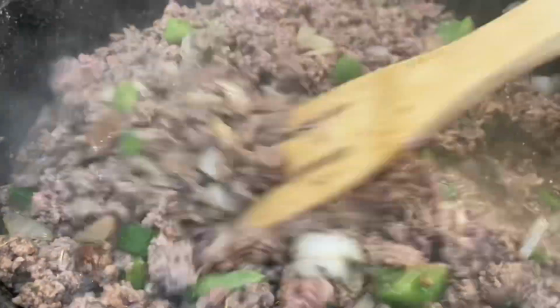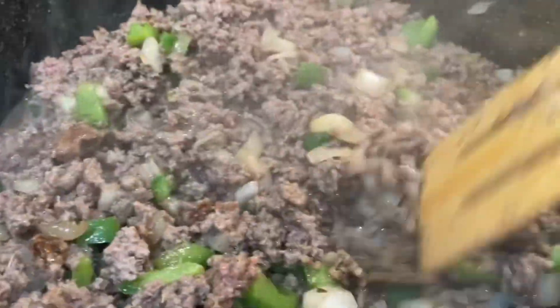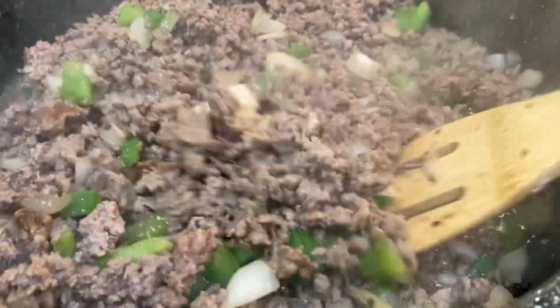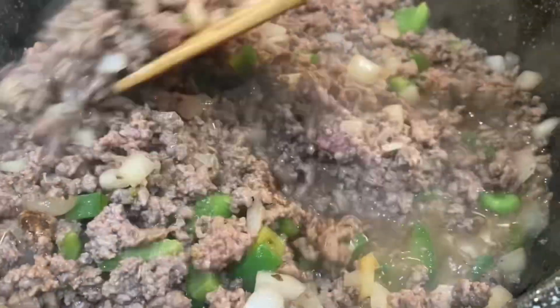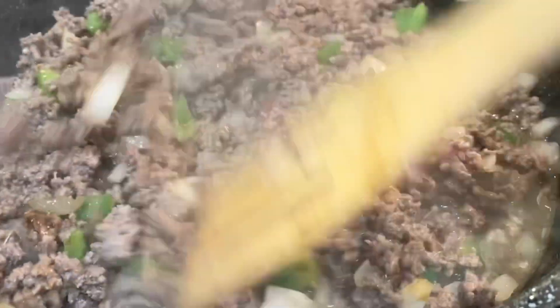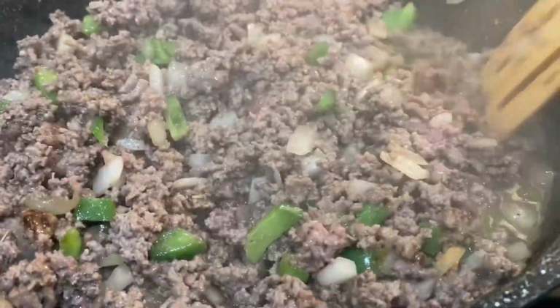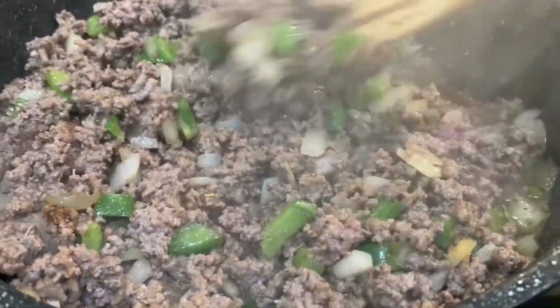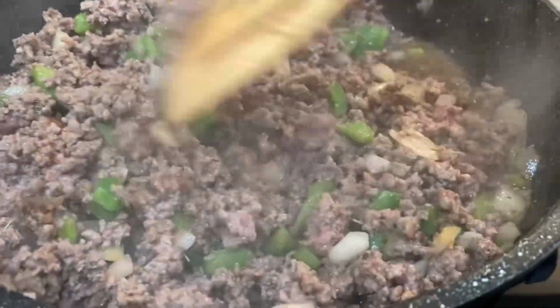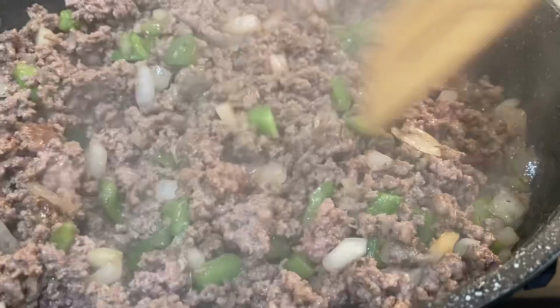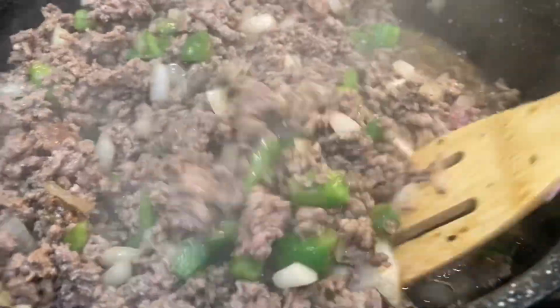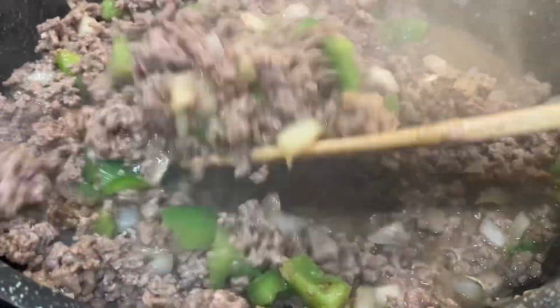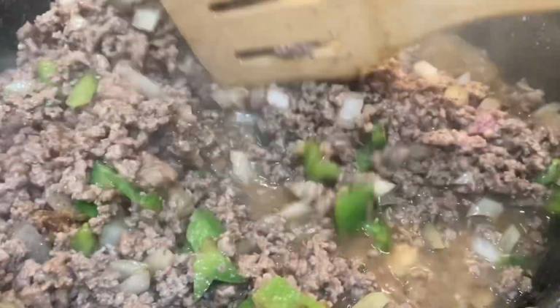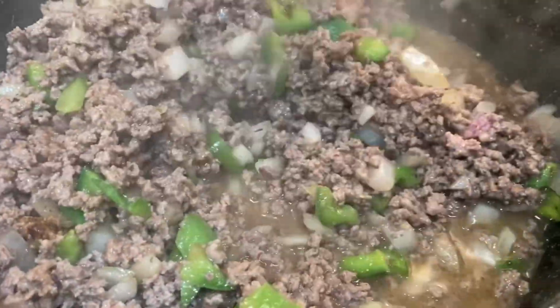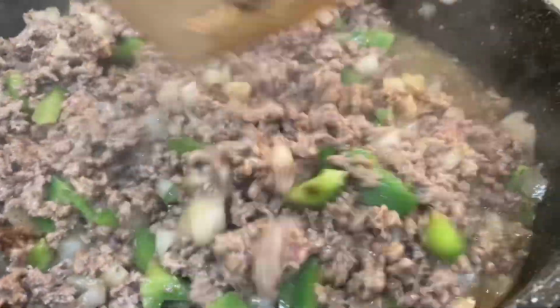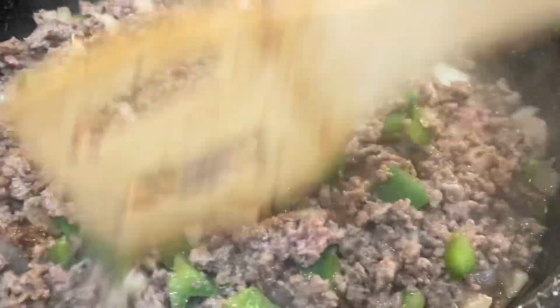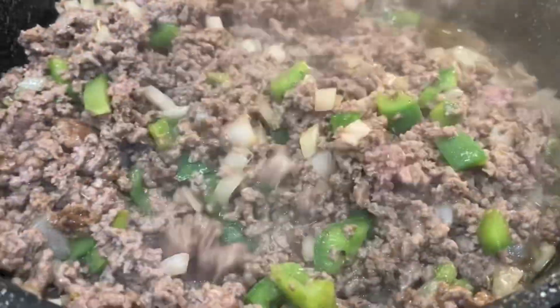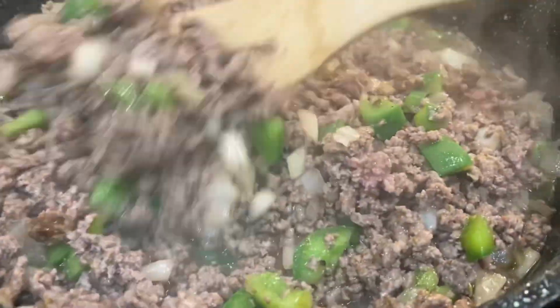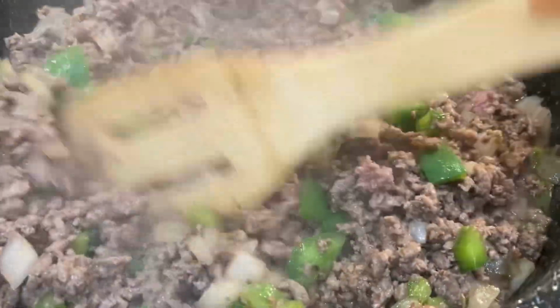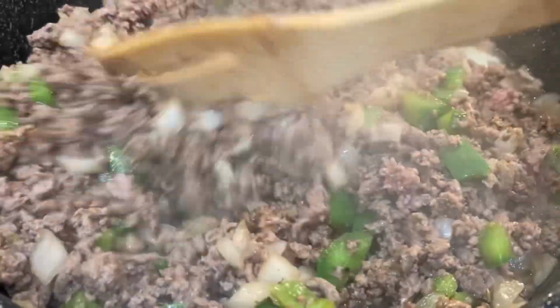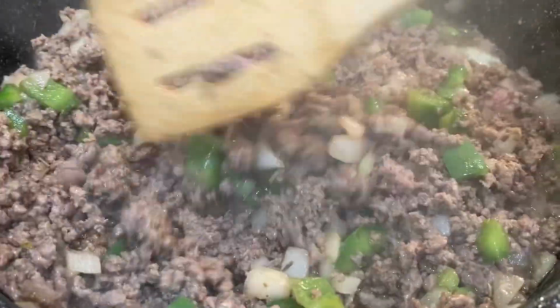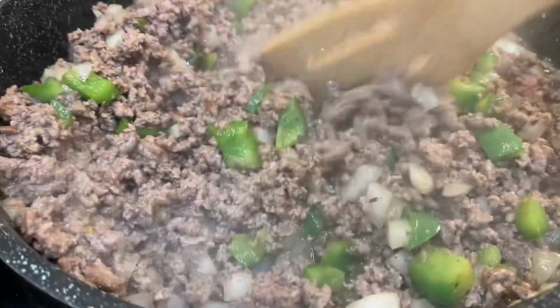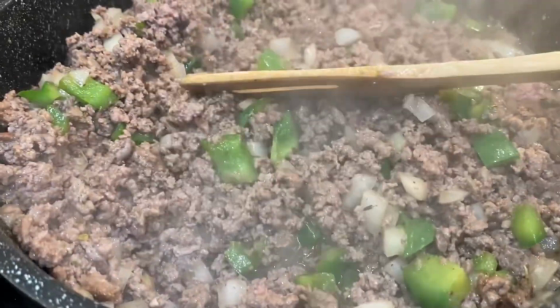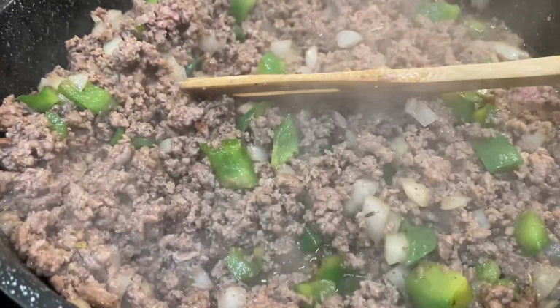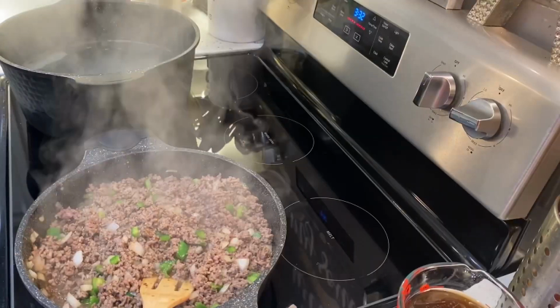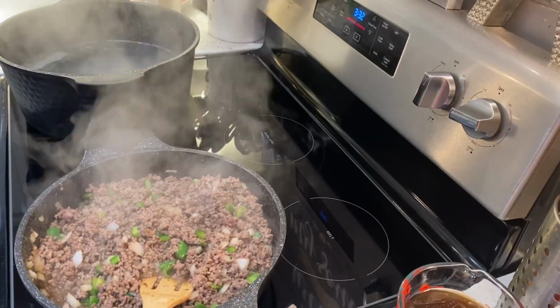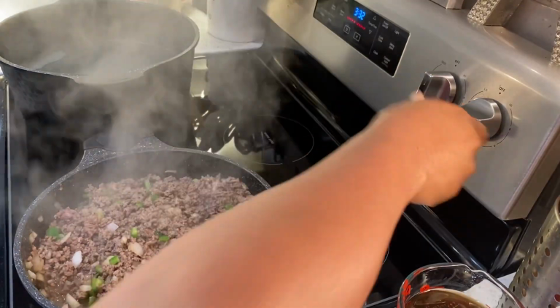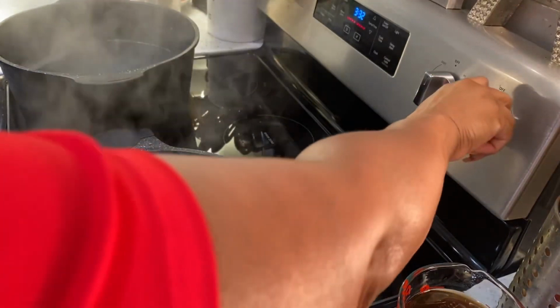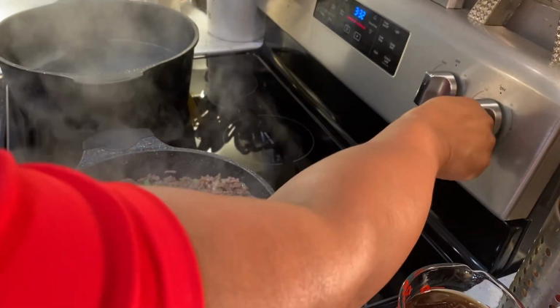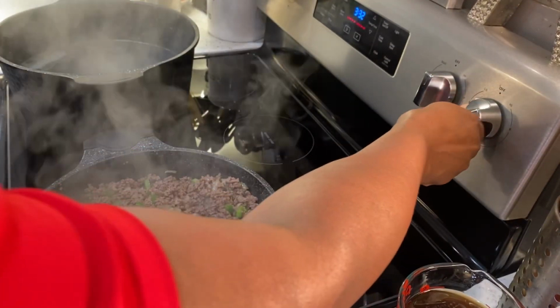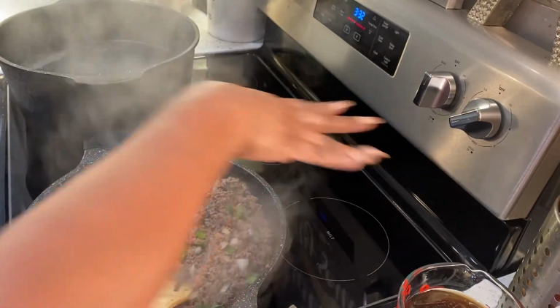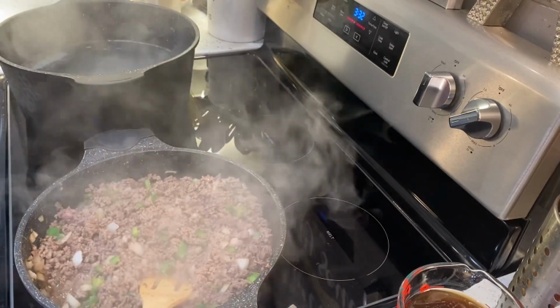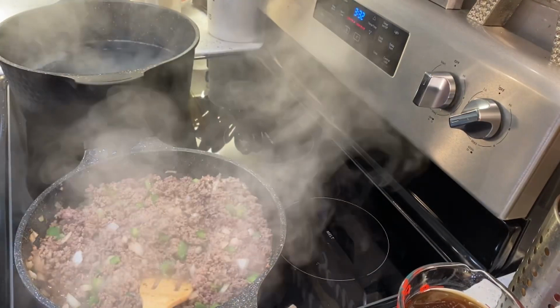Look at how good that ground beef looks, honey. So, once your beef is brown, make sure you taste it and it's seasoned to your liking. And then I'm just going to turn that heat down to a medium low.